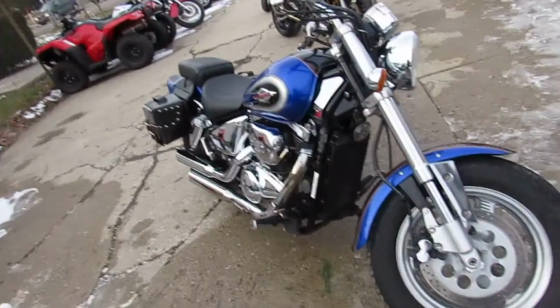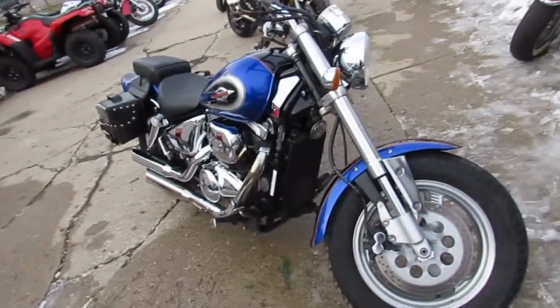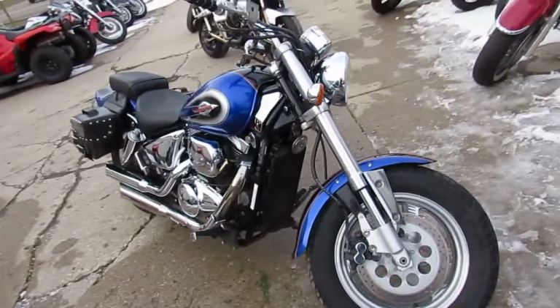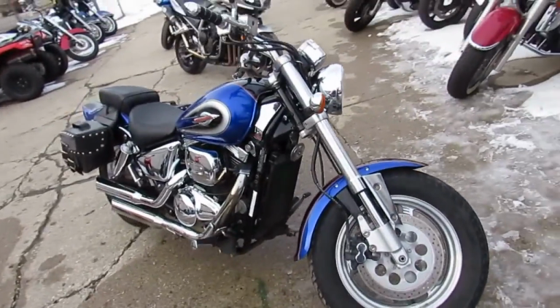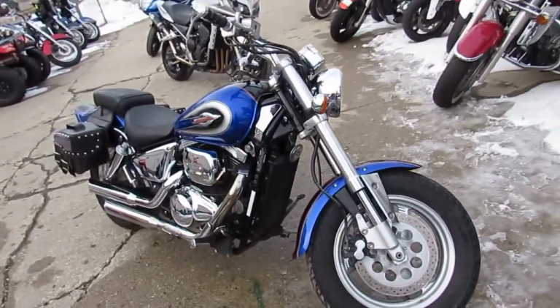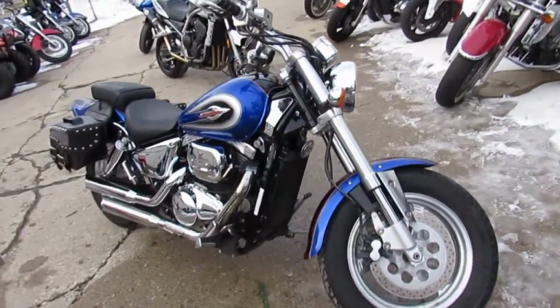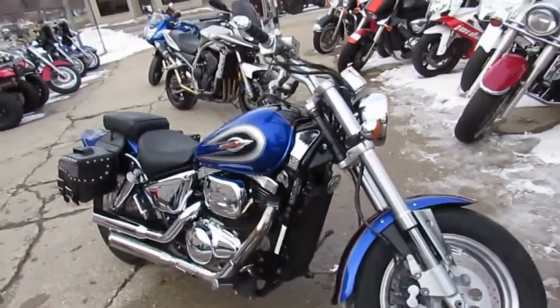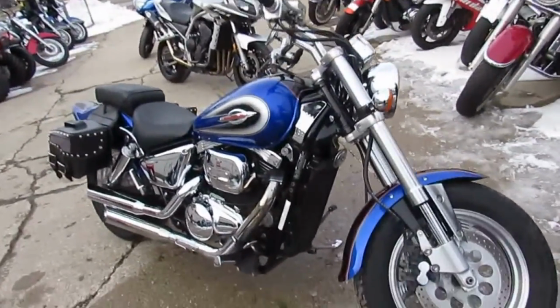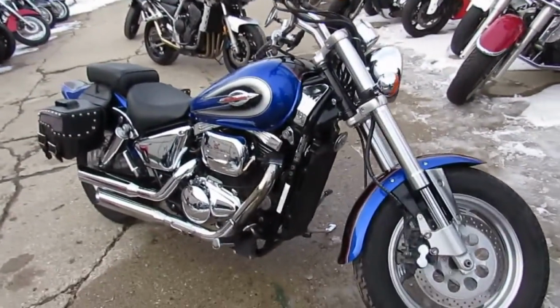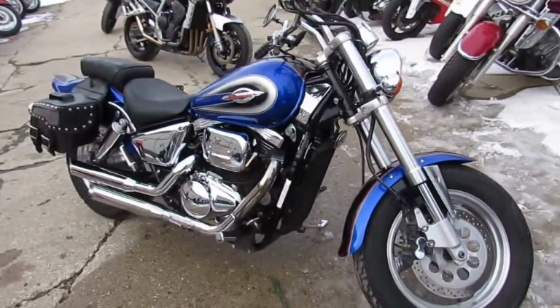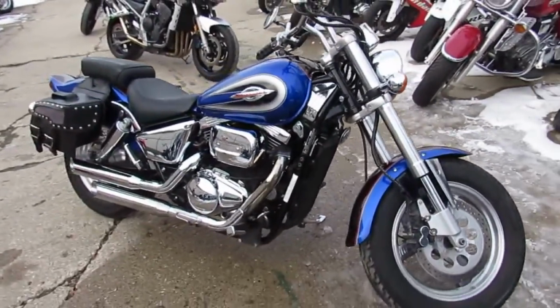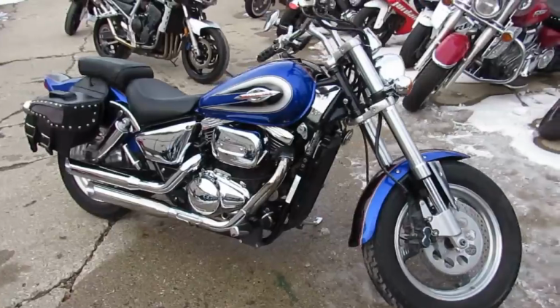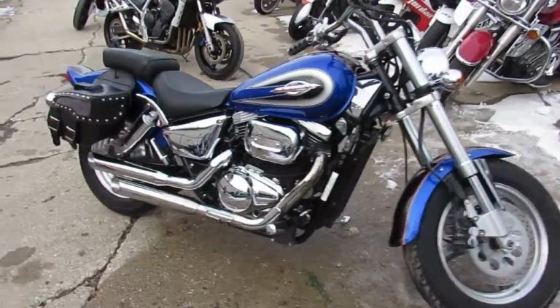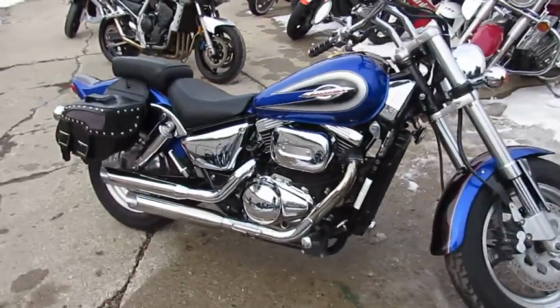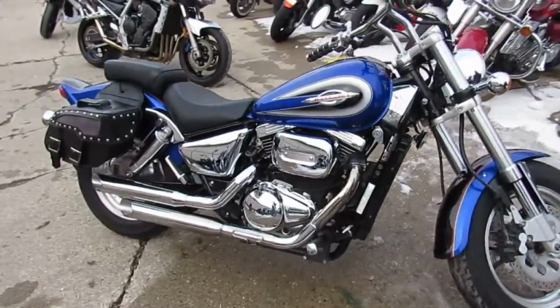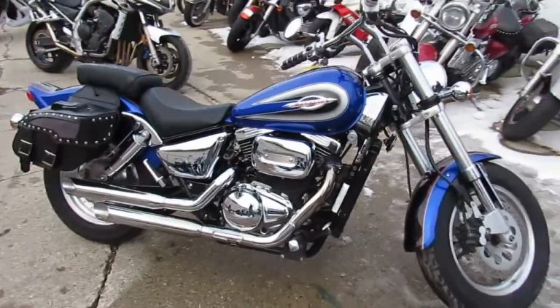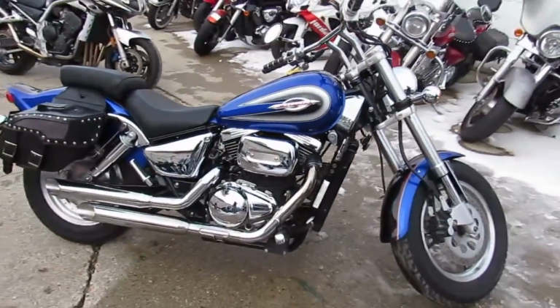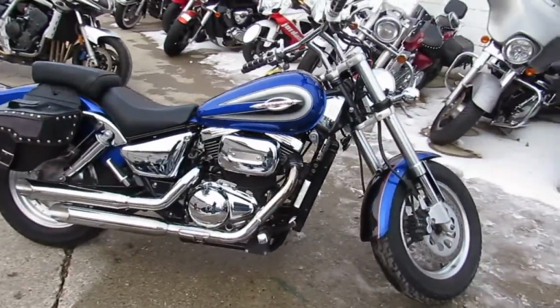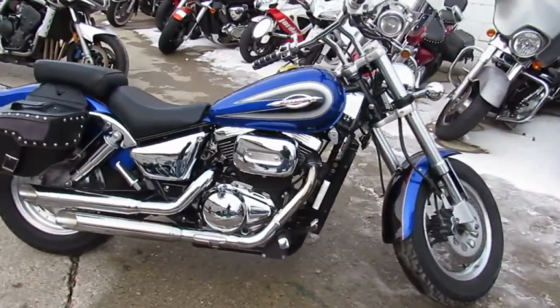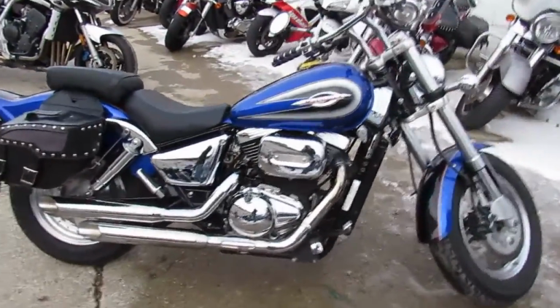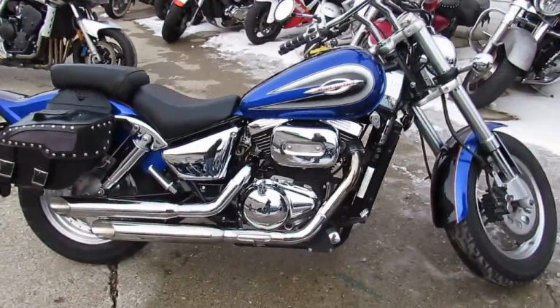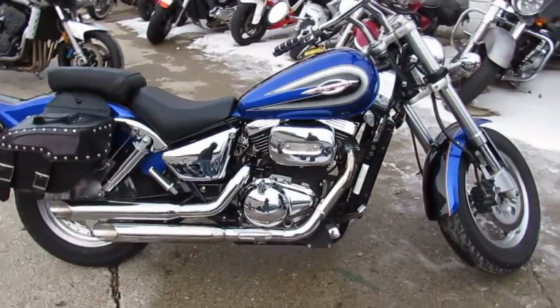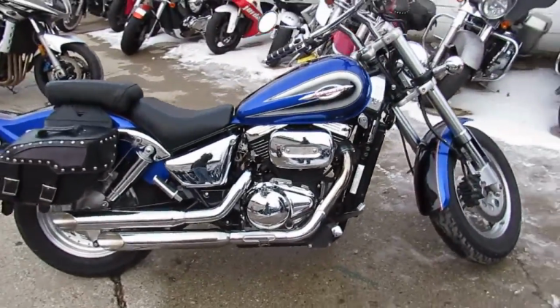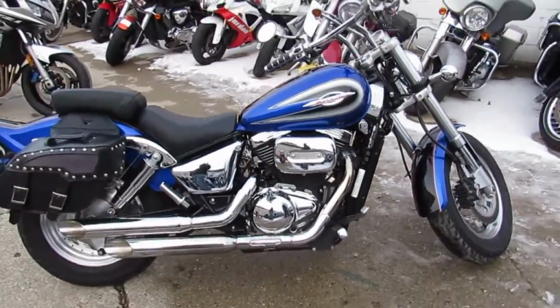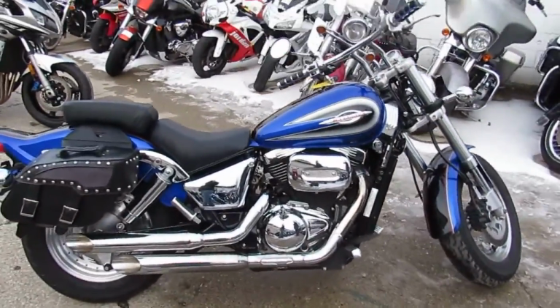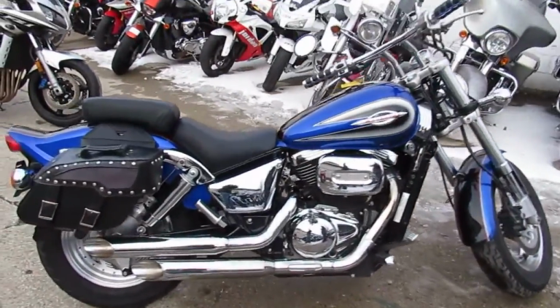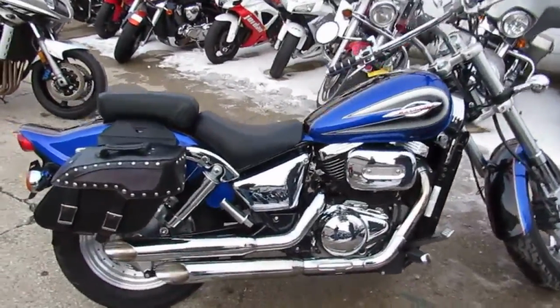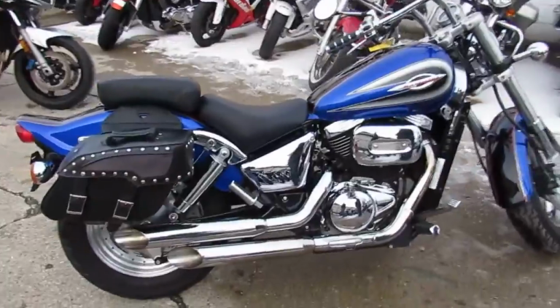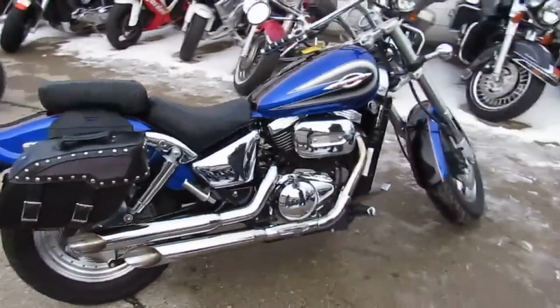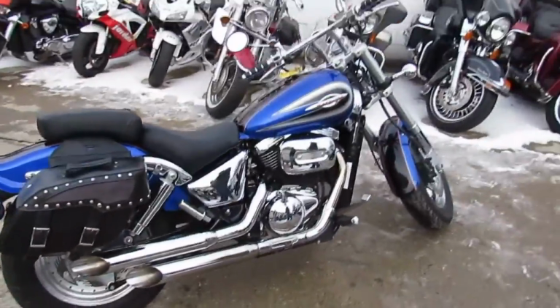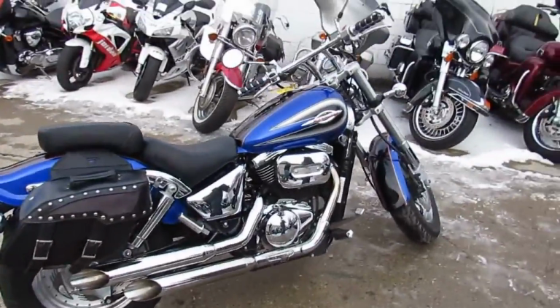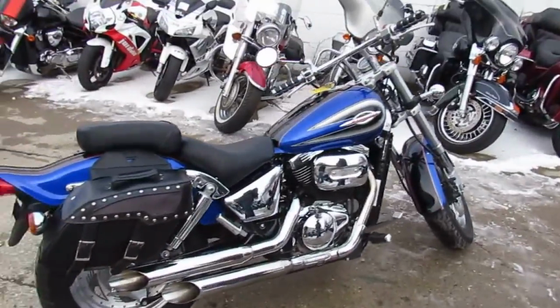It's got the electric blue paint, tons of chrome, and the Cobra Slash Cut Exhaust makes this Marauder 800 sound as cool as it looks. A great, reliable motorcycle for only $2,500, guys.